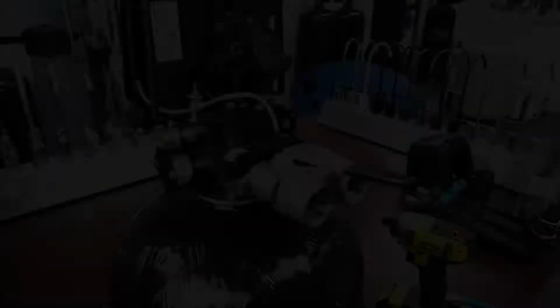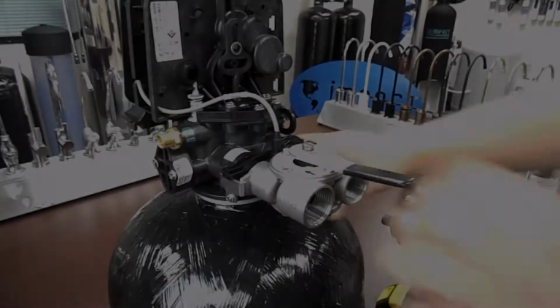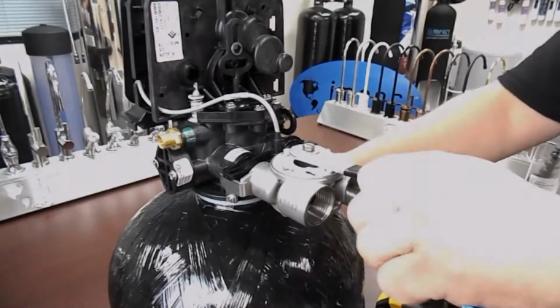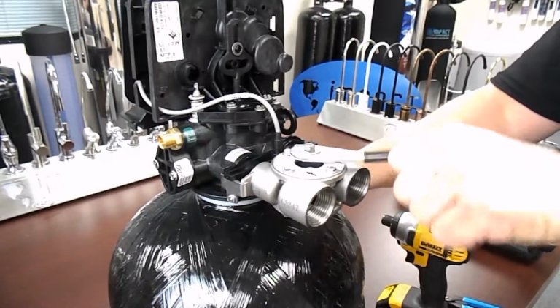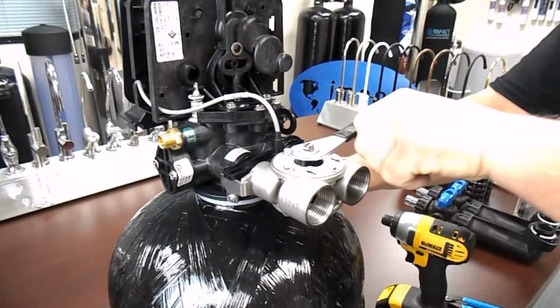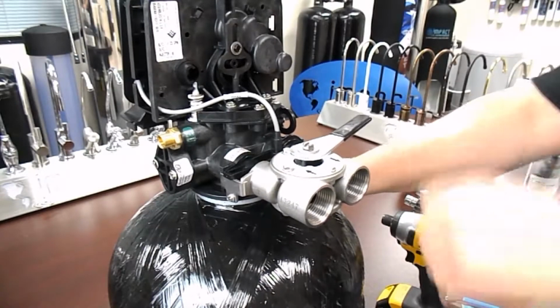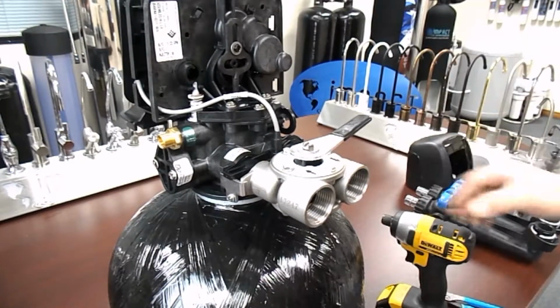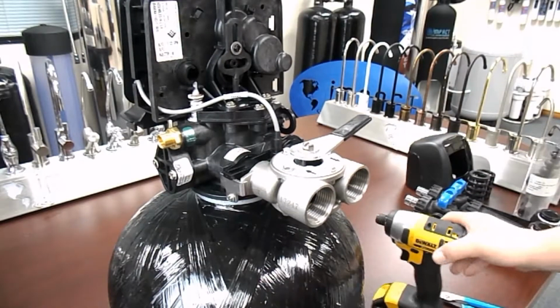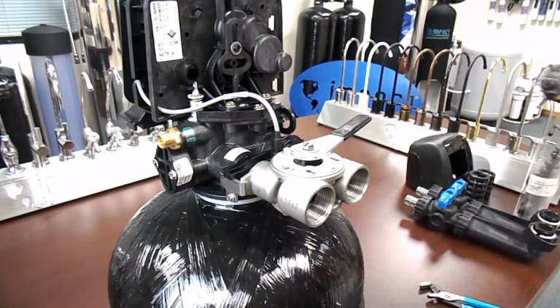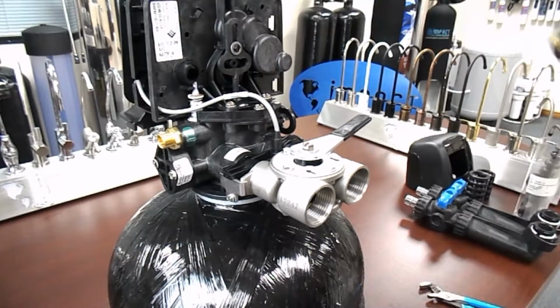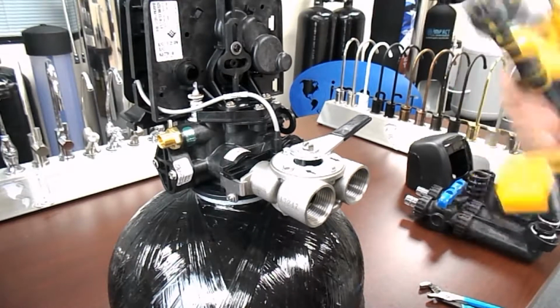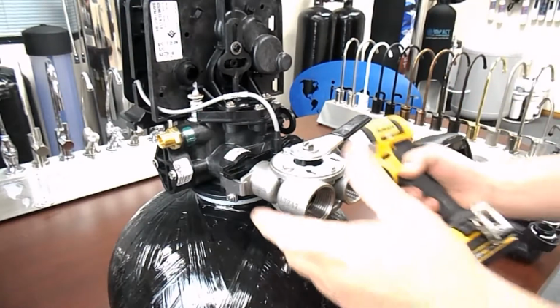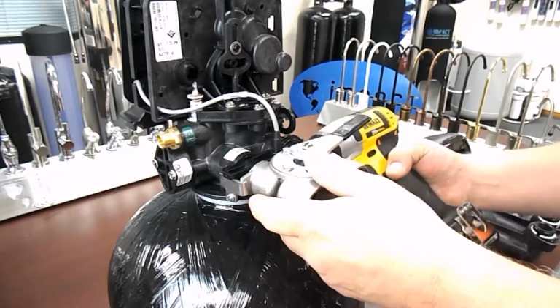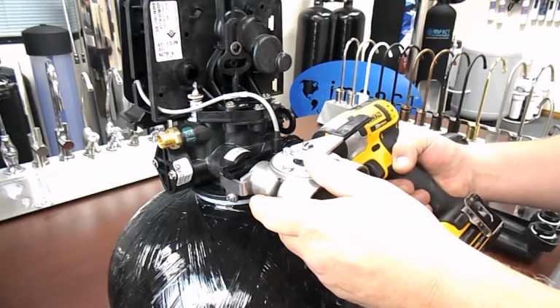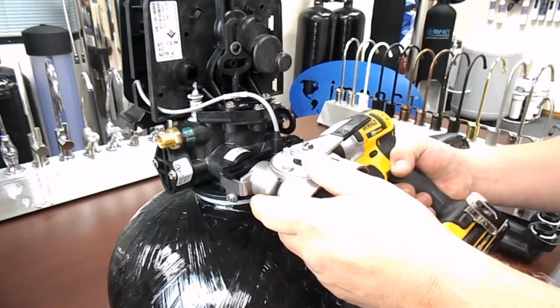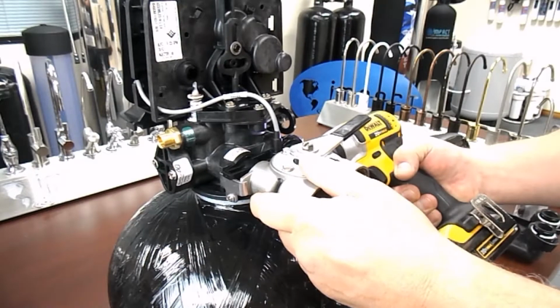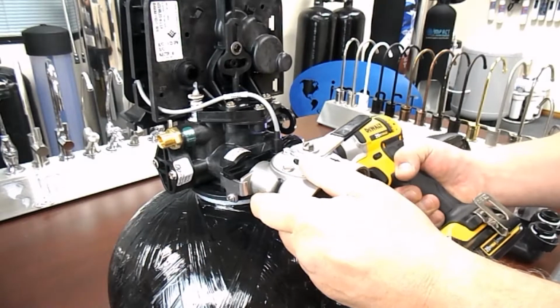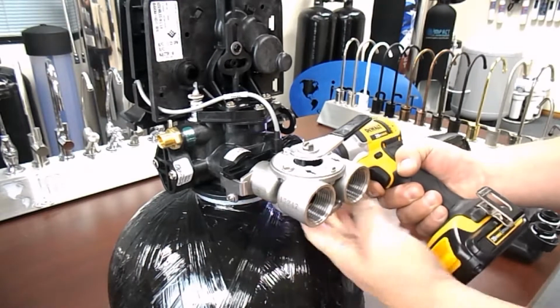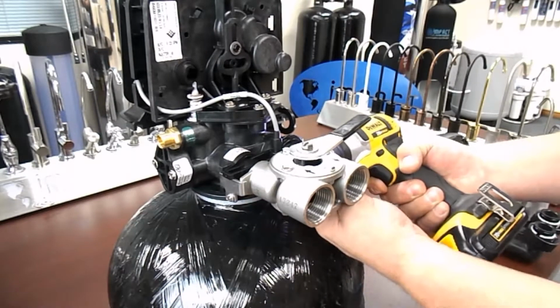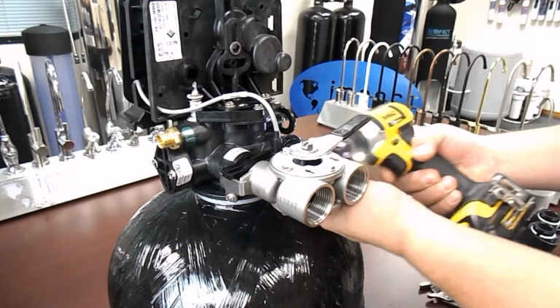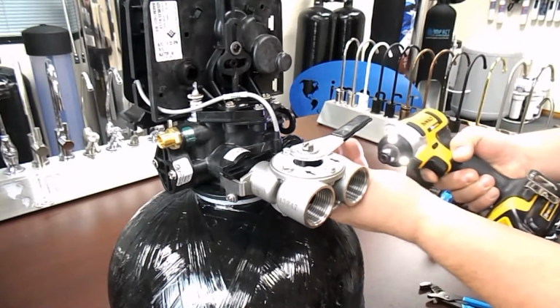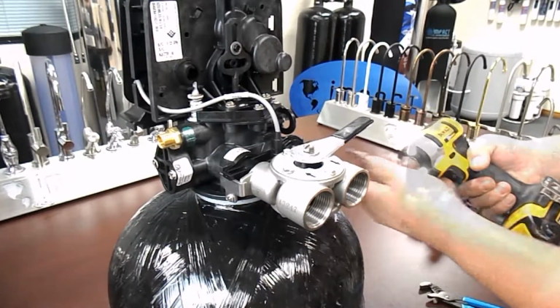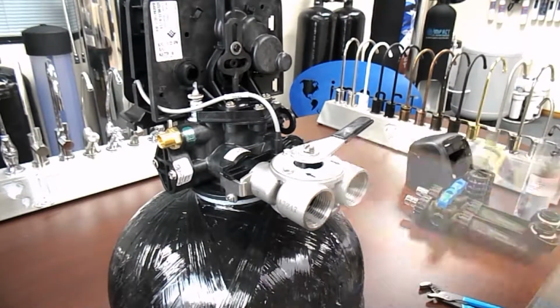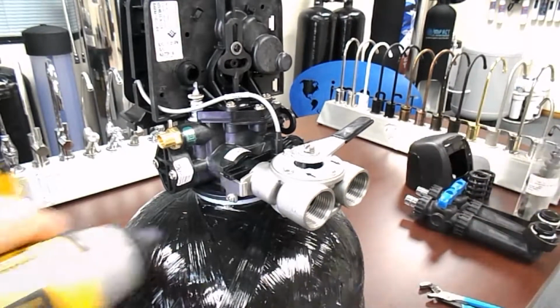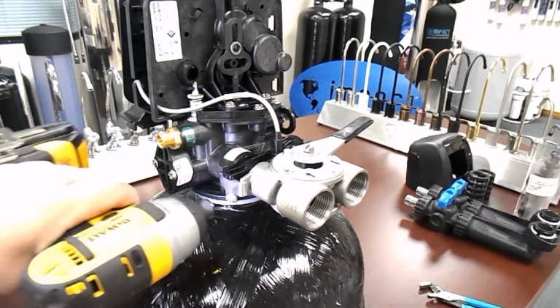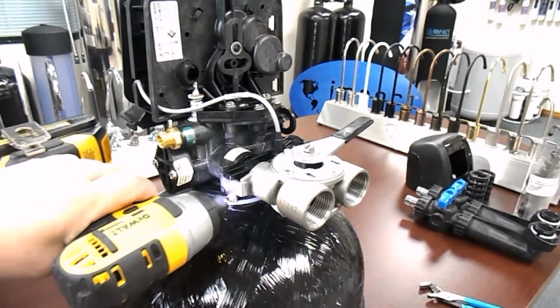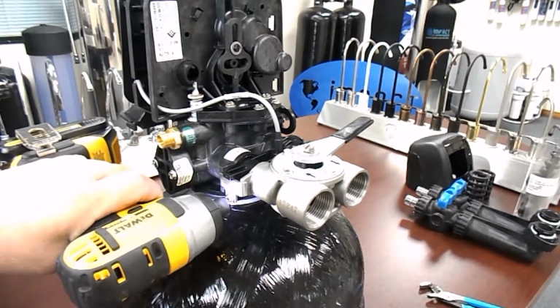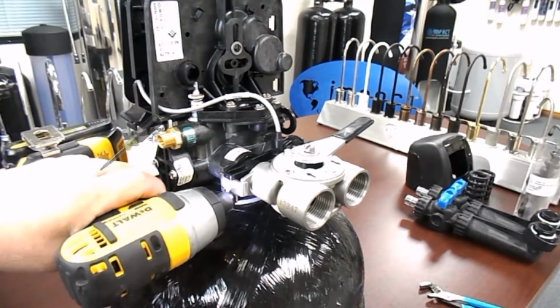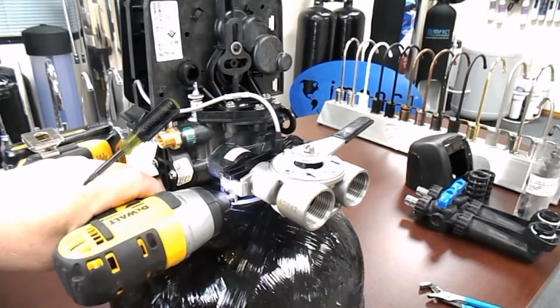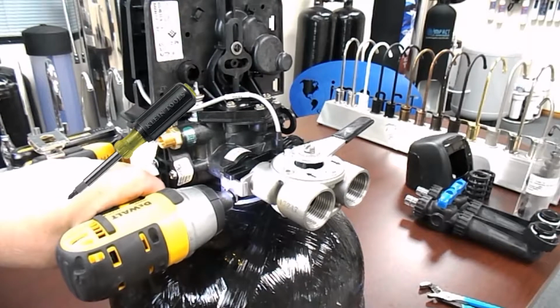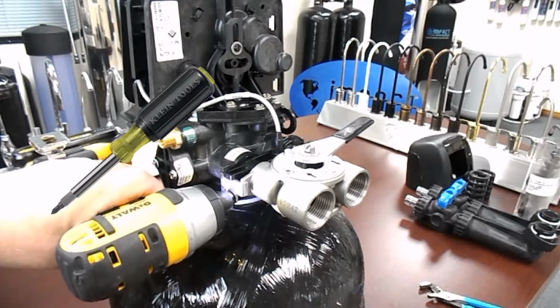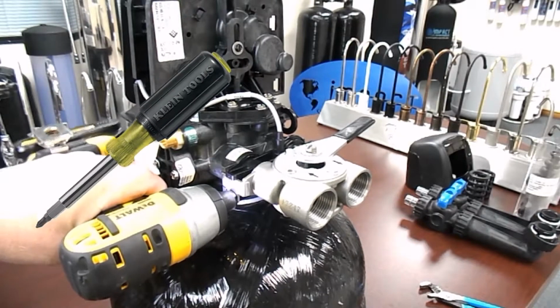While we don't recommend the use of power tools, I am using them in this video. Please use extreme caution if you're going to use a power tool to remove the meter. I do highly recommend the use of a 4-in-1 screwdriver.